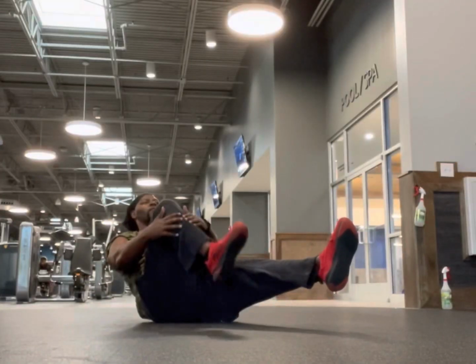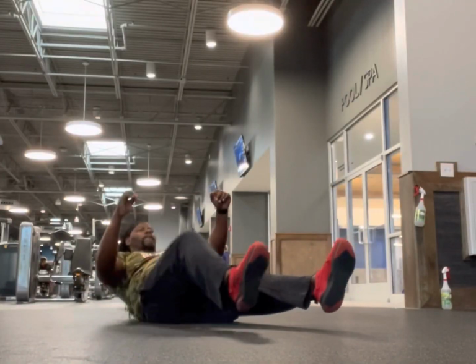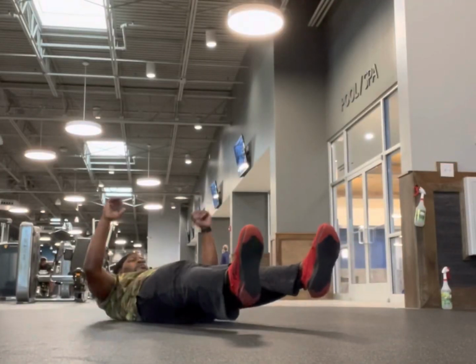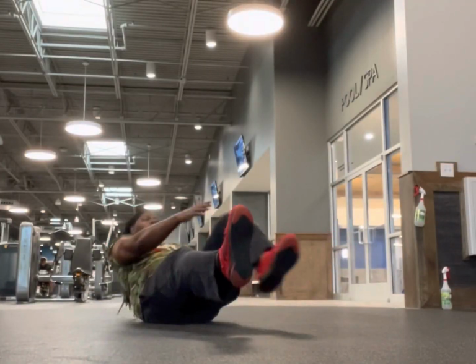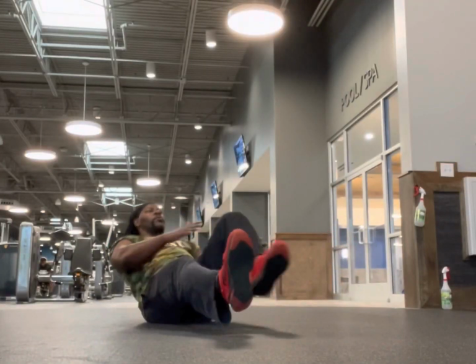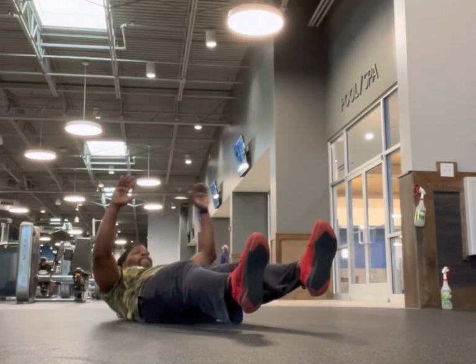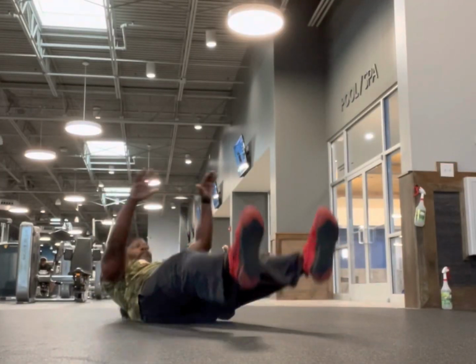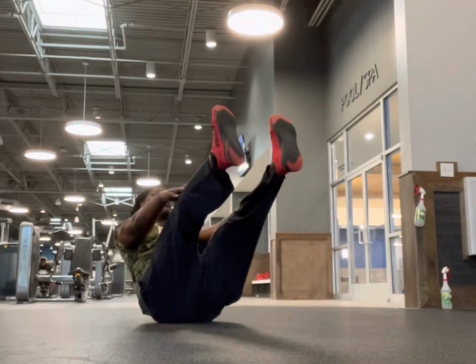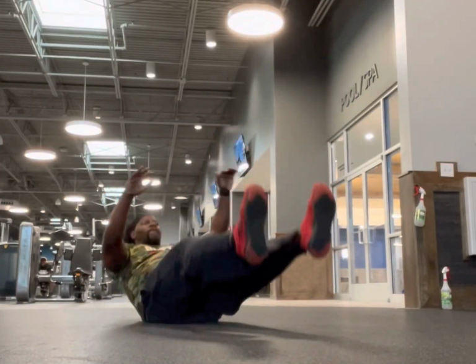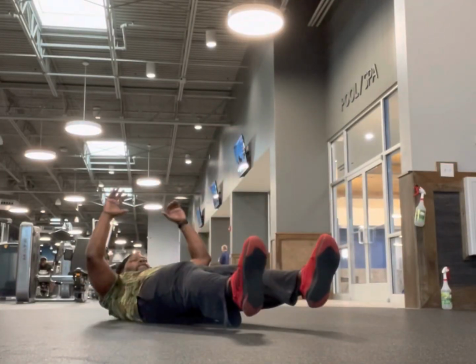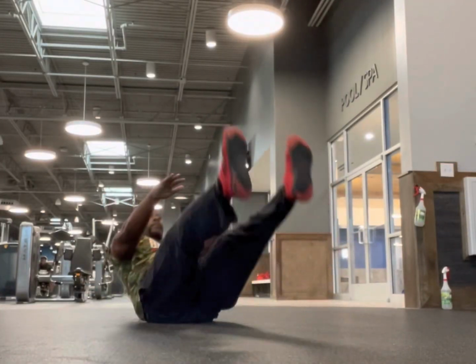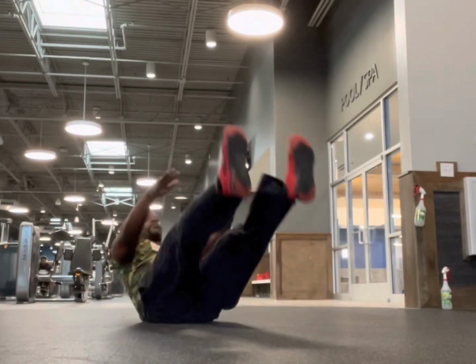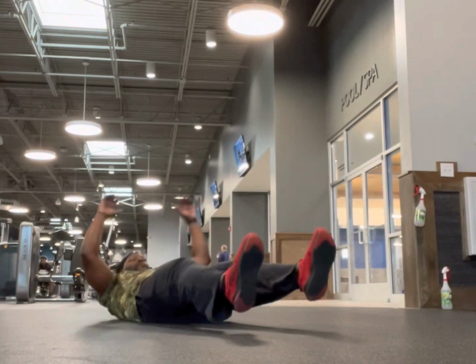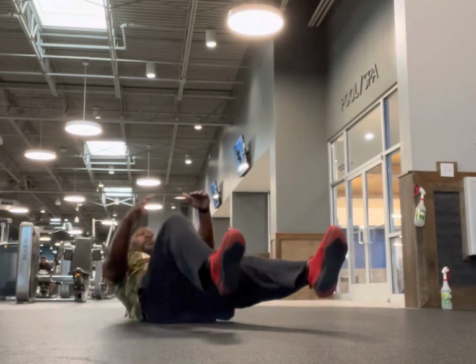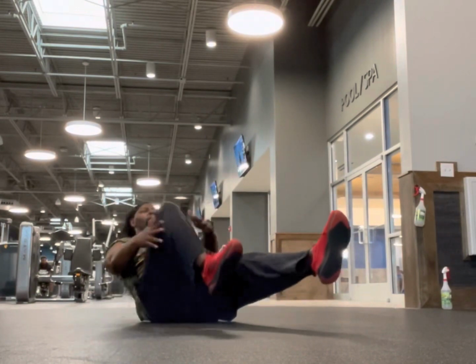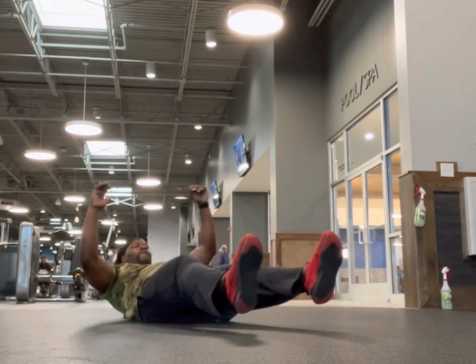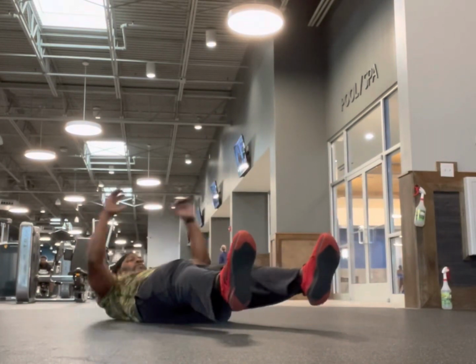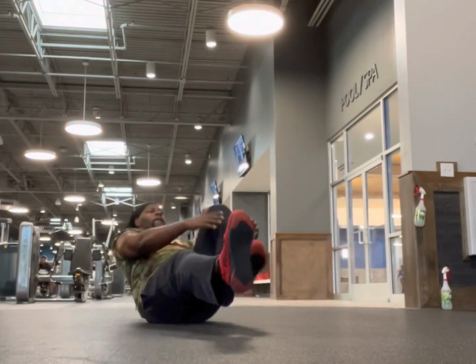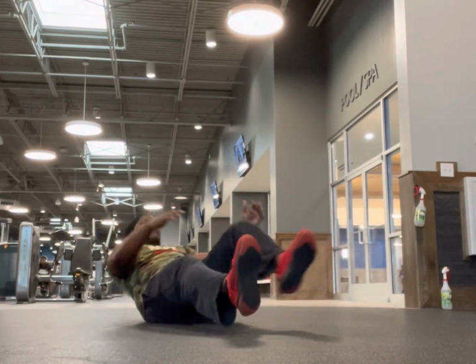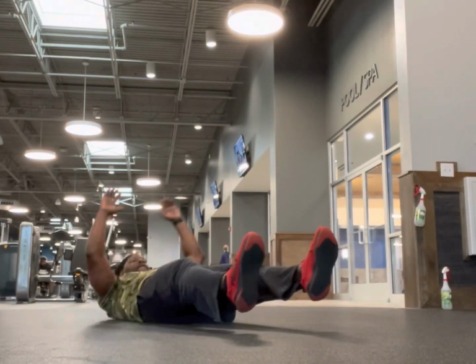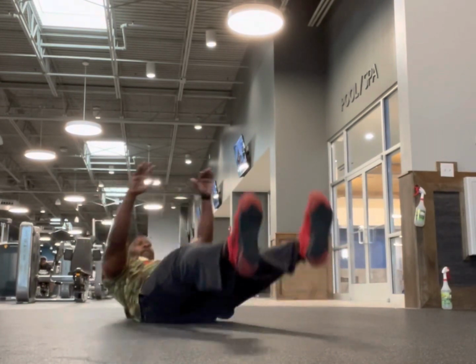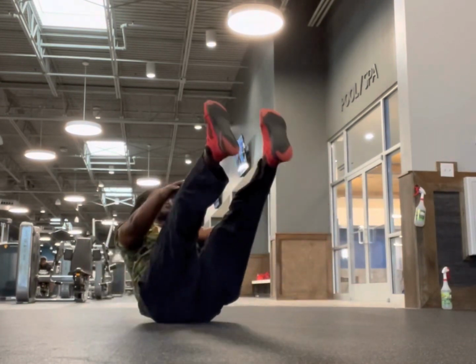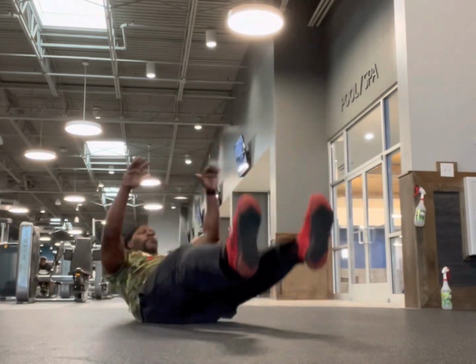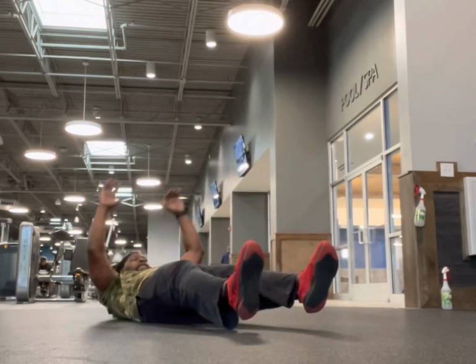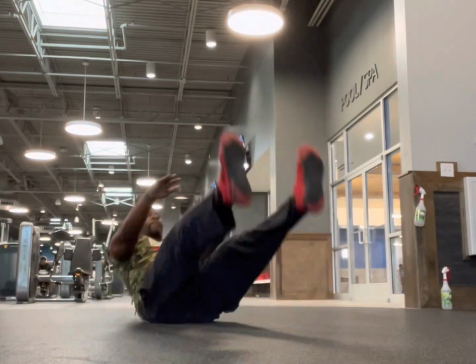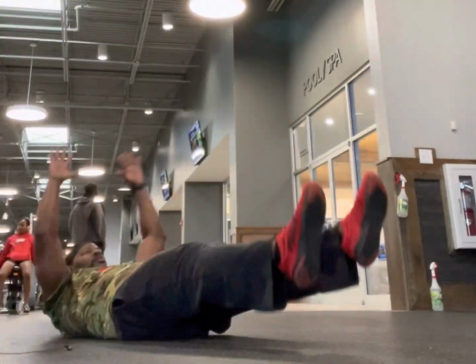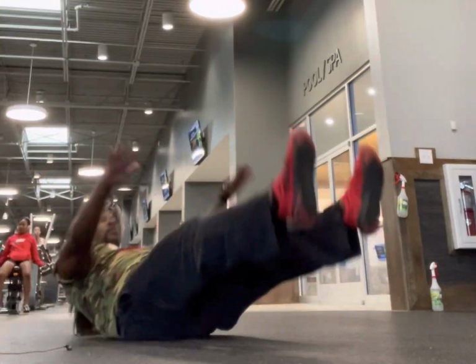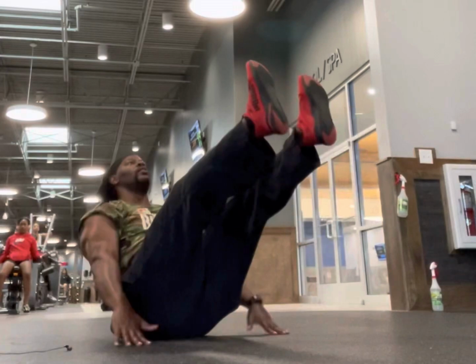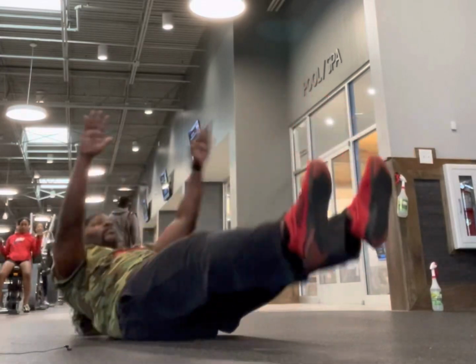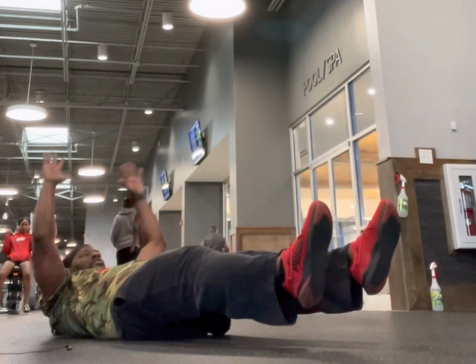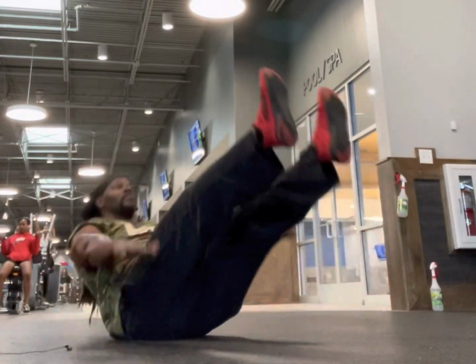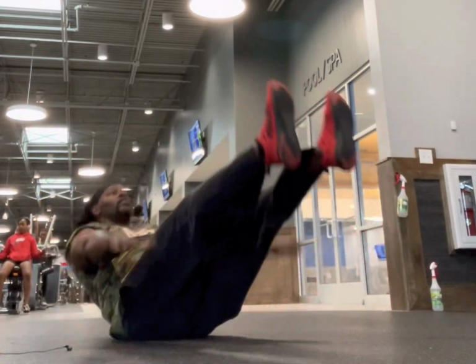Now I'm working abs again — touching knees twice, and then I'm touching knees again, and then I'm lifting, and then I'm finishing you off with another move.